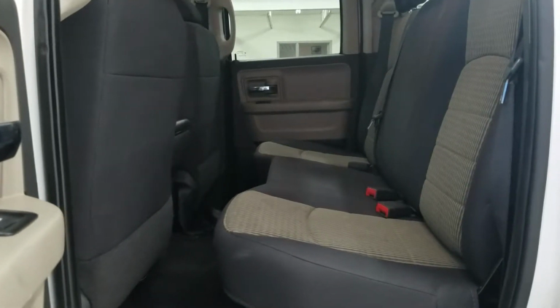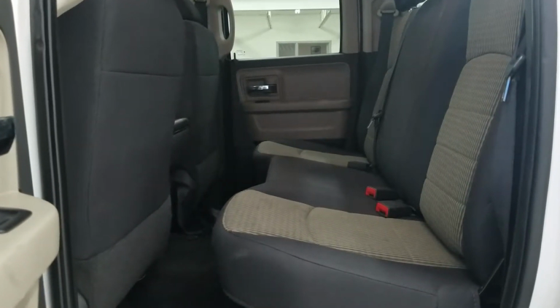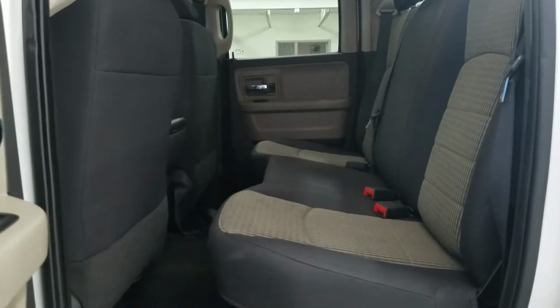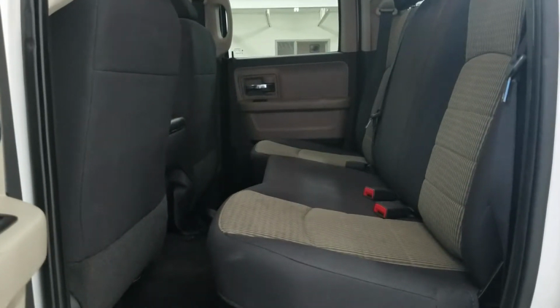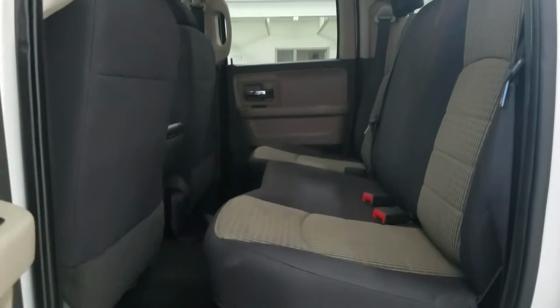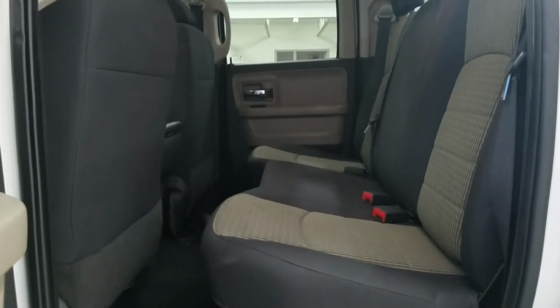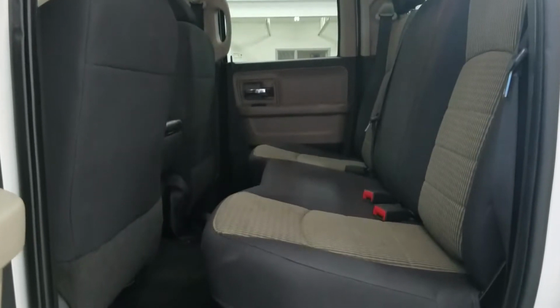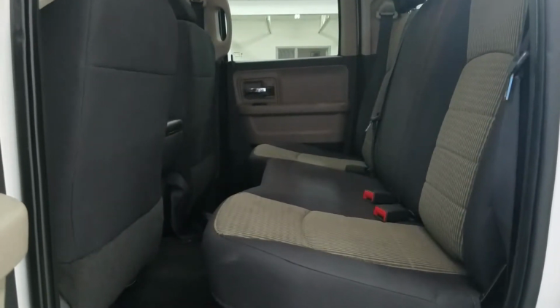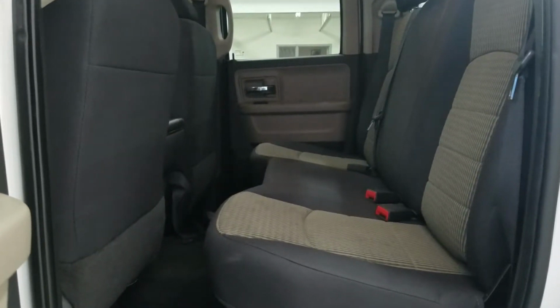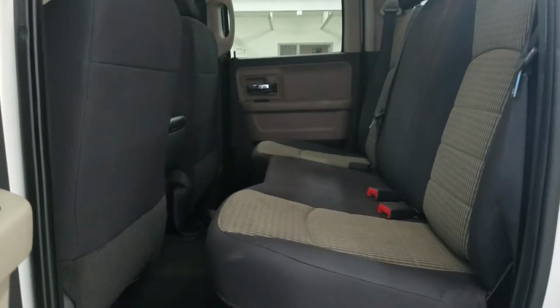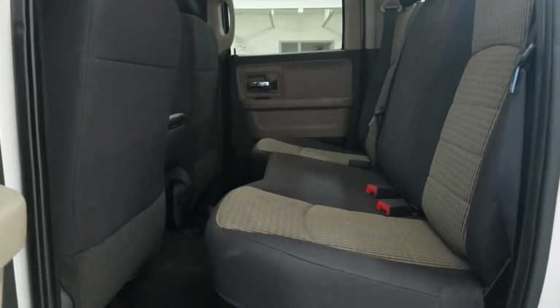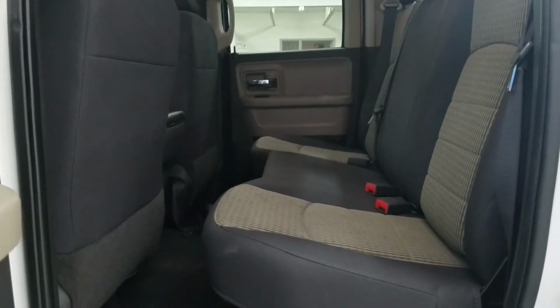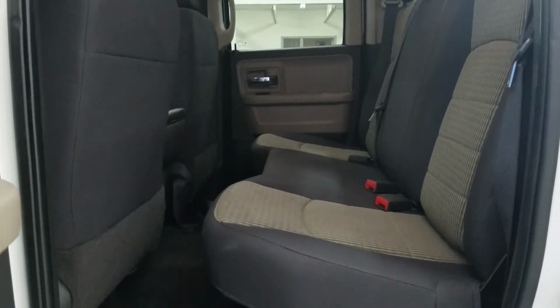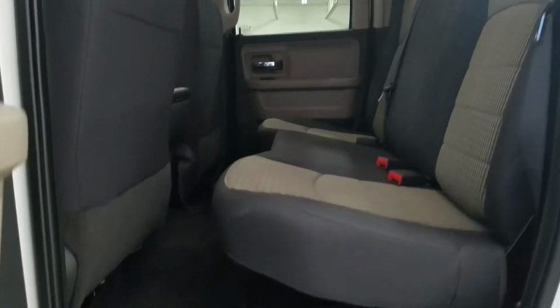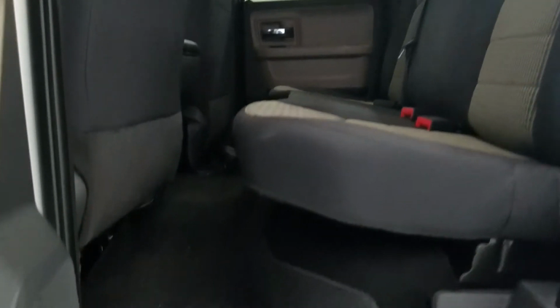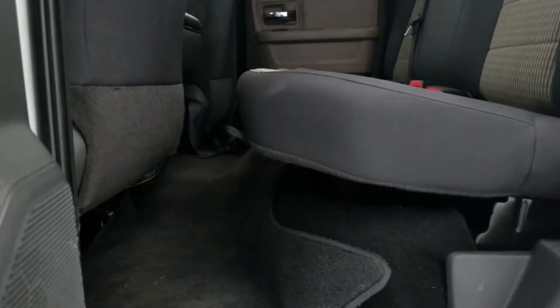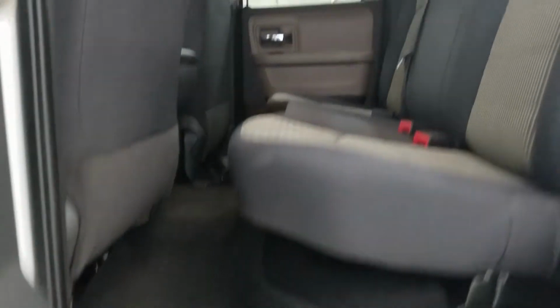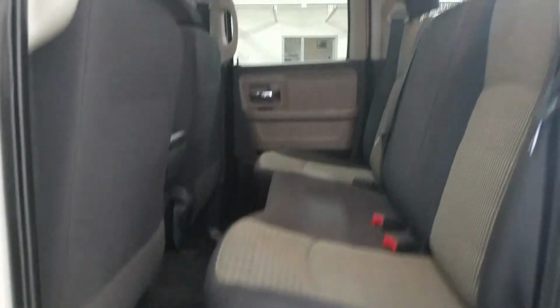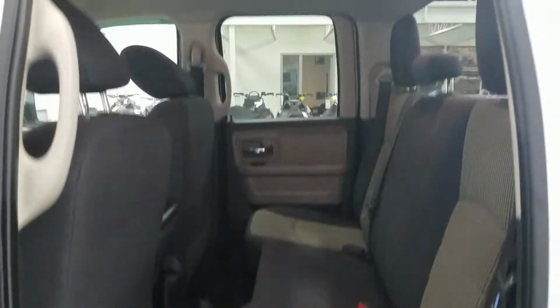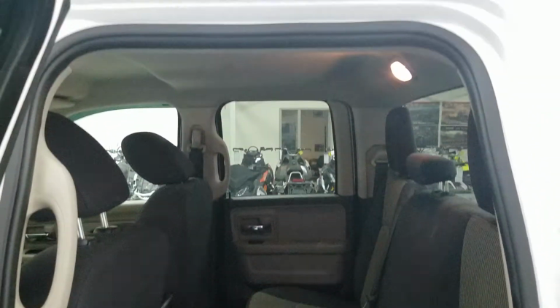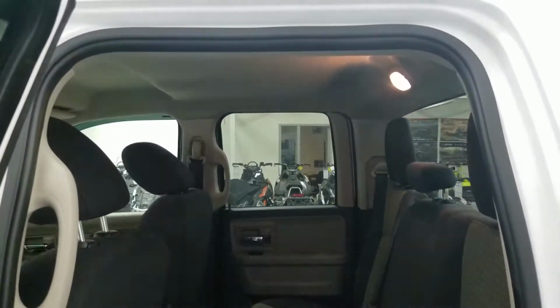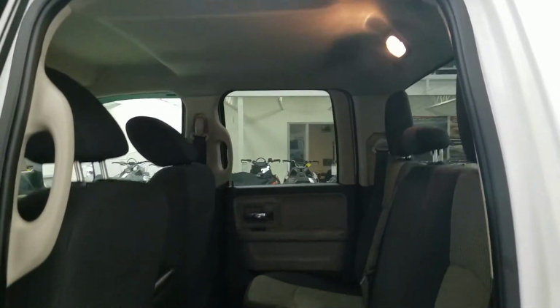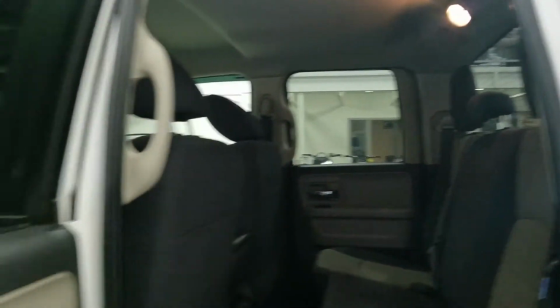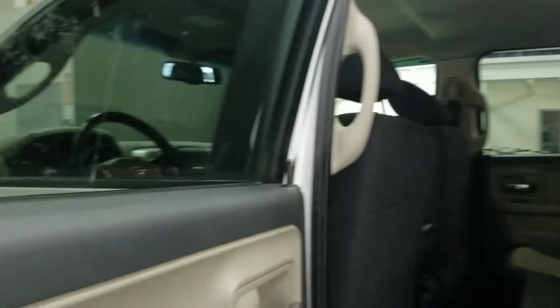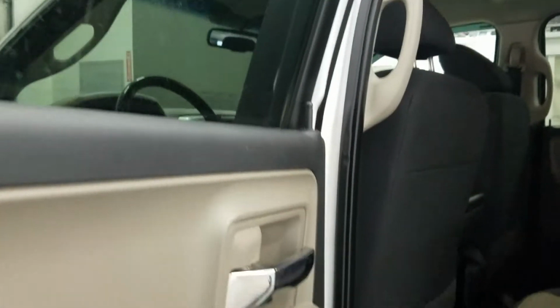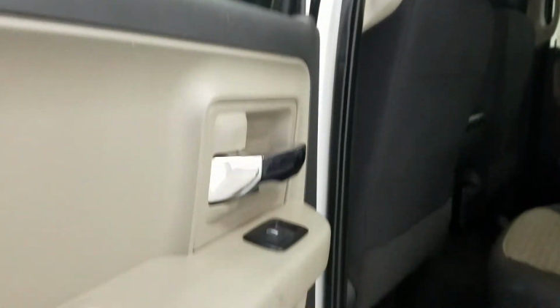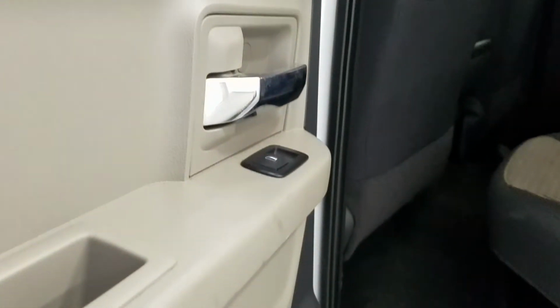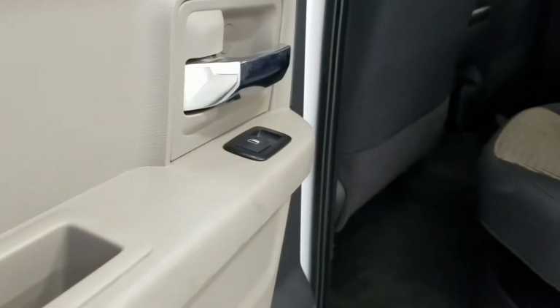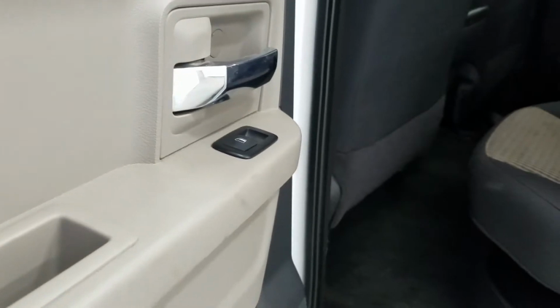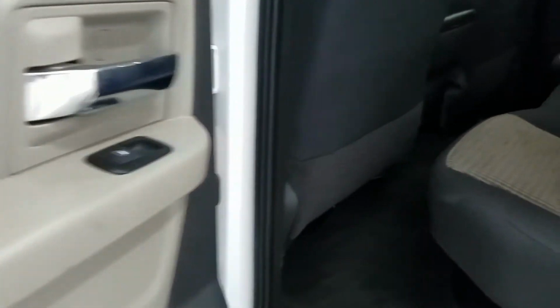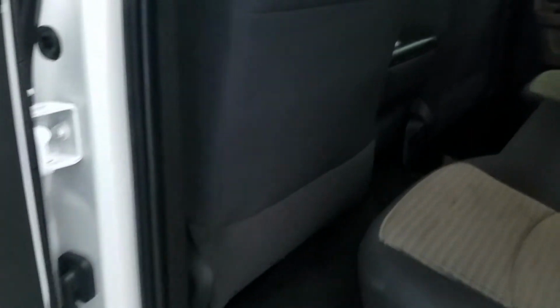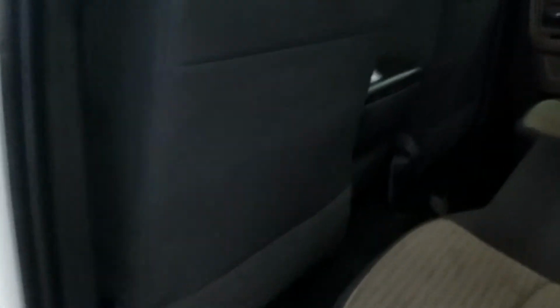At the back, passengers can enjoy a 60-40 bench seating arrangement which allows for tons of legroom as well as headspace. In the rear we have power windows as well.